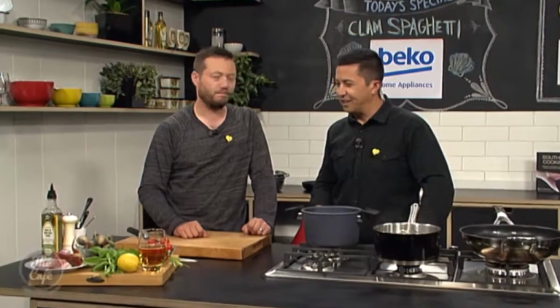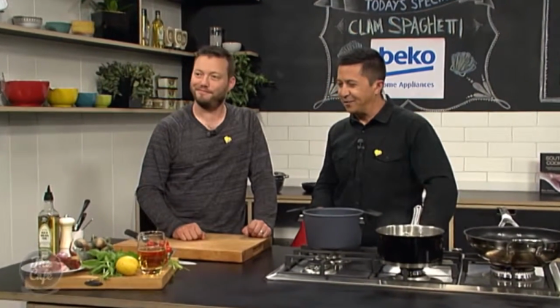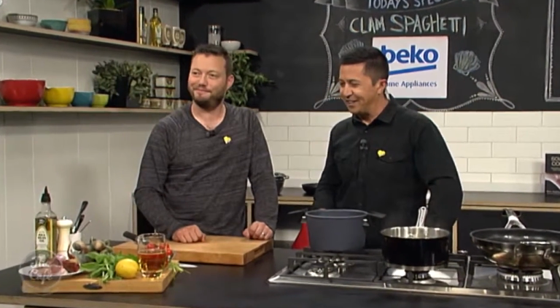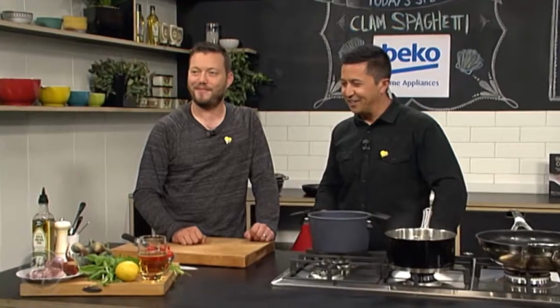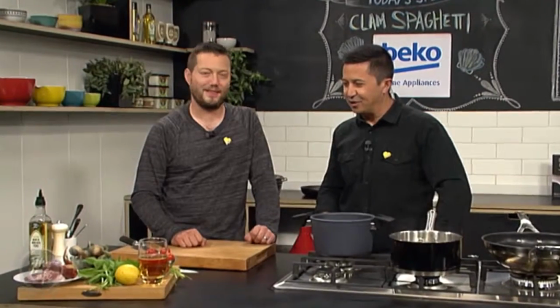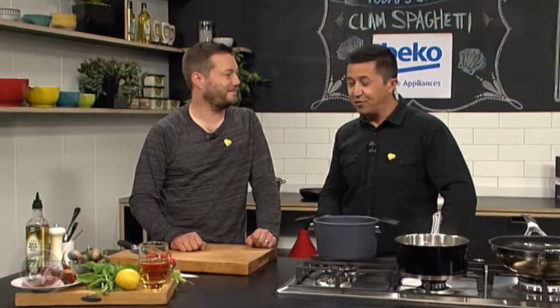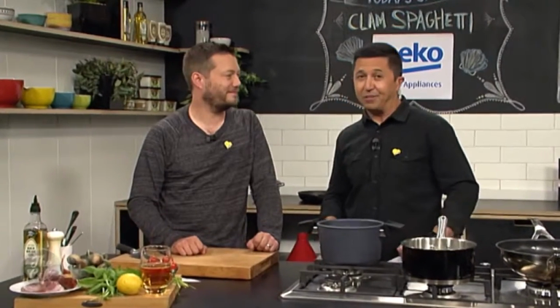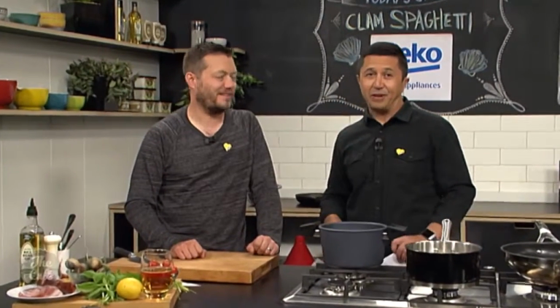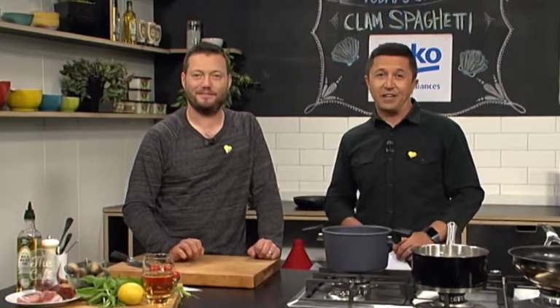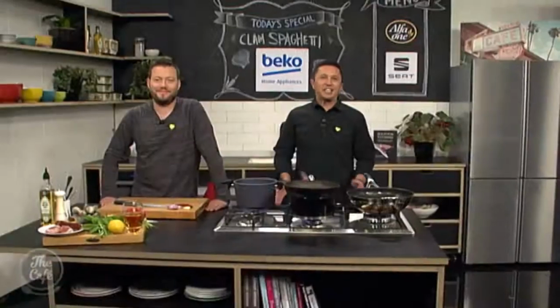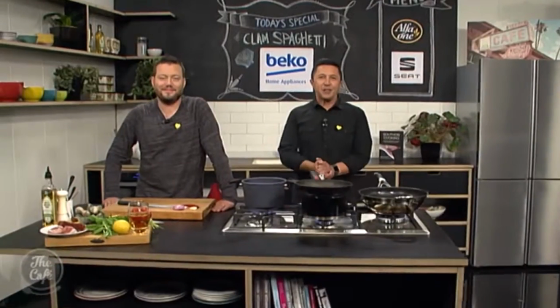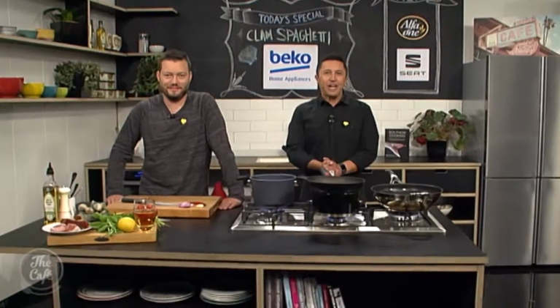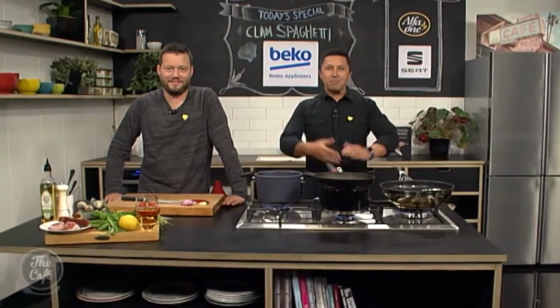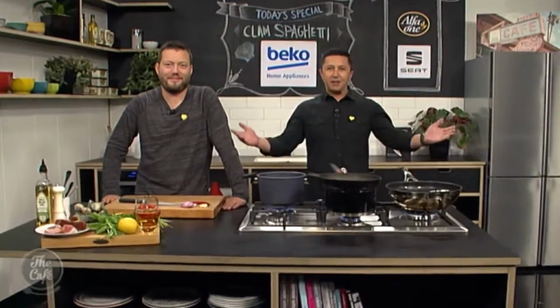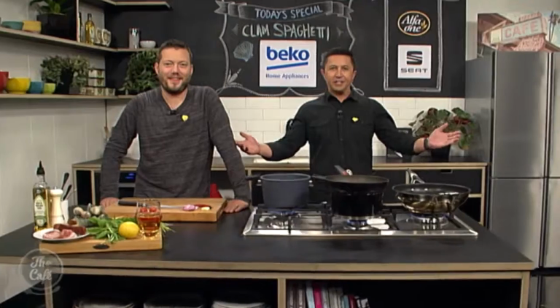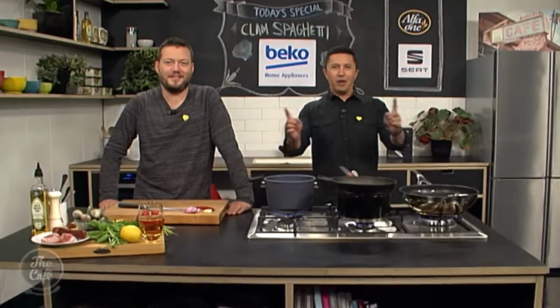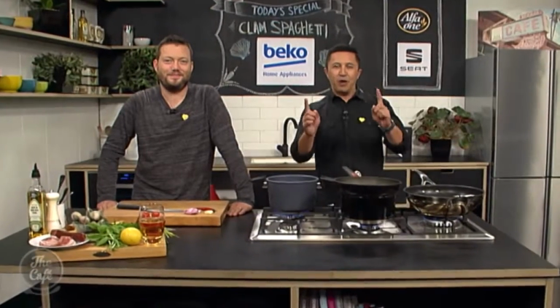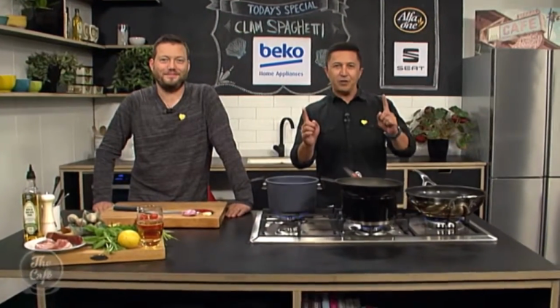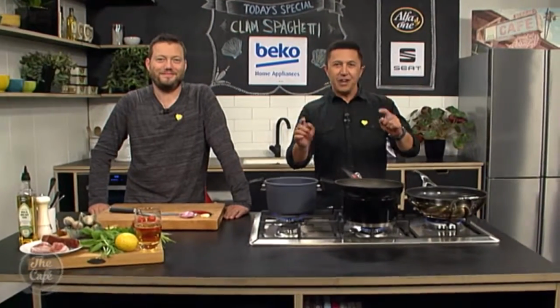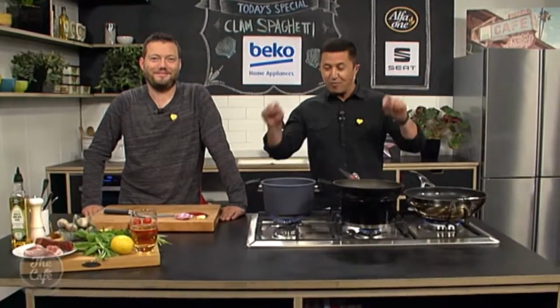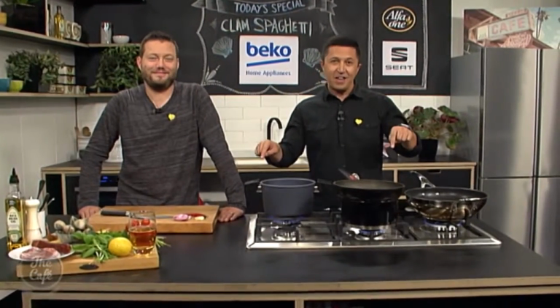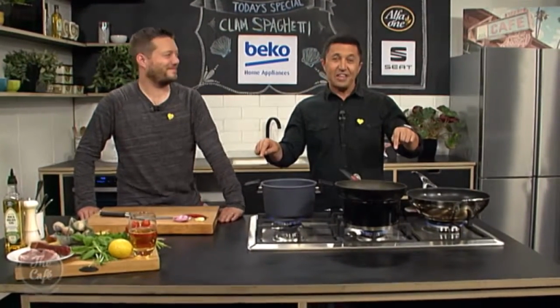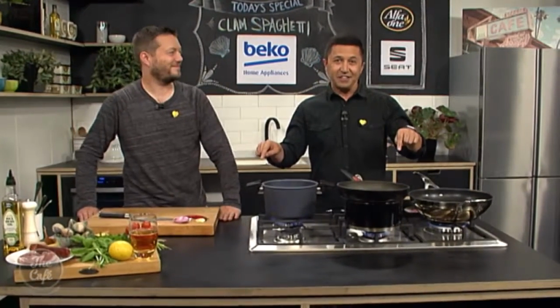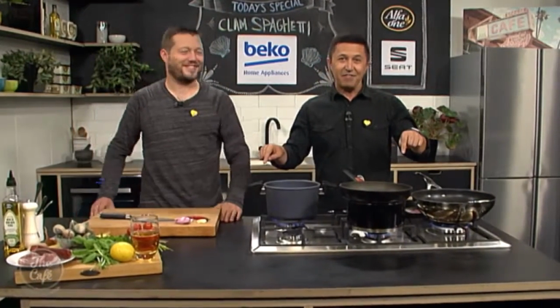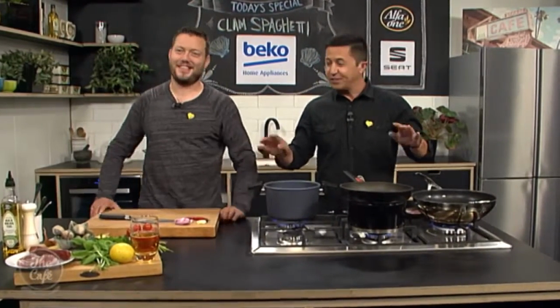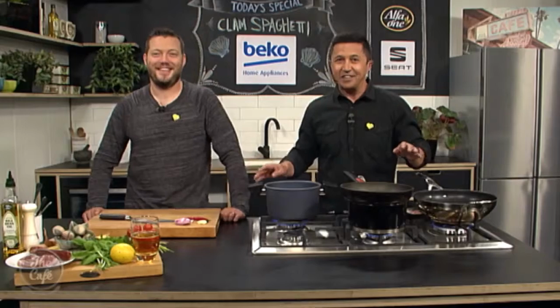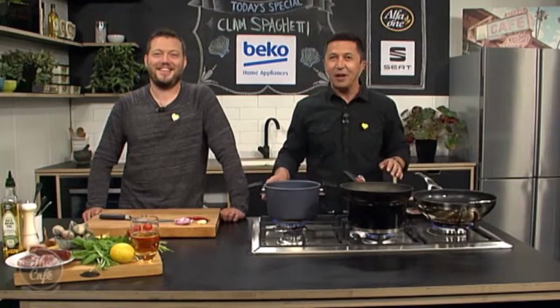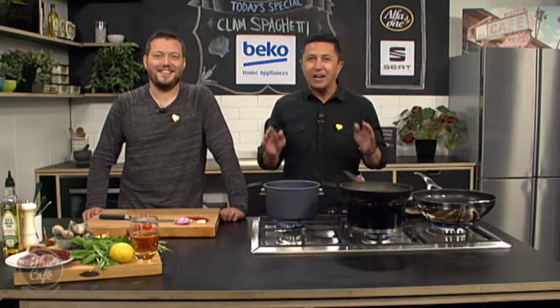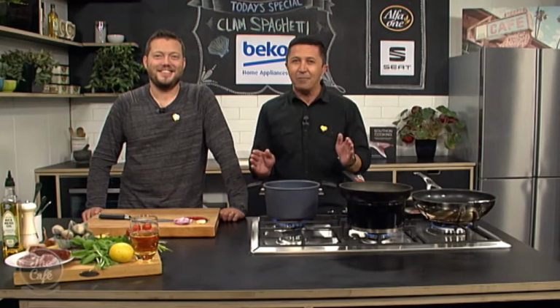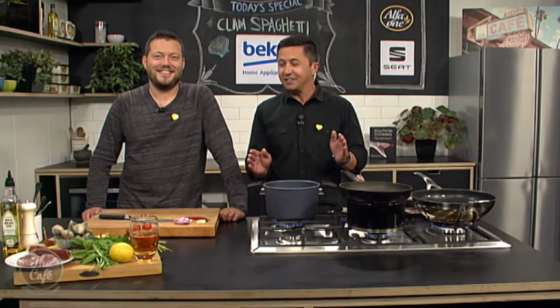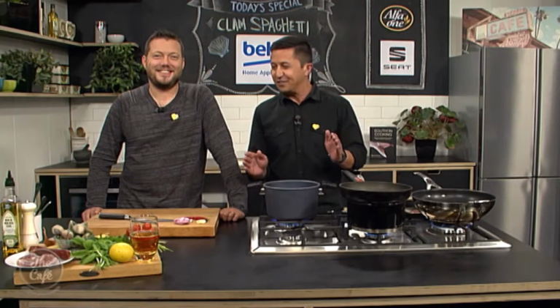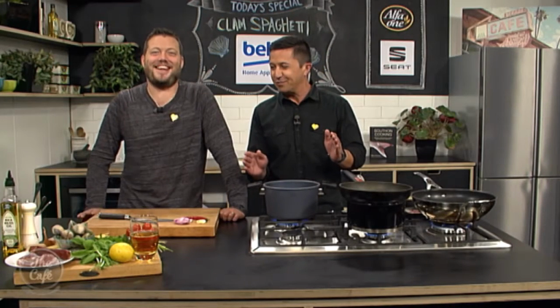It's going to be delicious, I am sure. Great meal to make for the weekend. We are in the Beko kitchen, number one for whiteware in the UK, right here in the kitchen at the cafe, which is fantastic. And Mark, we are clamouring to get to this recipe.